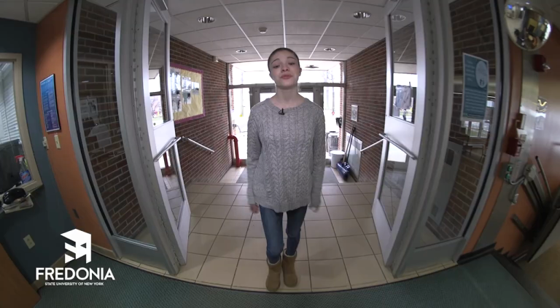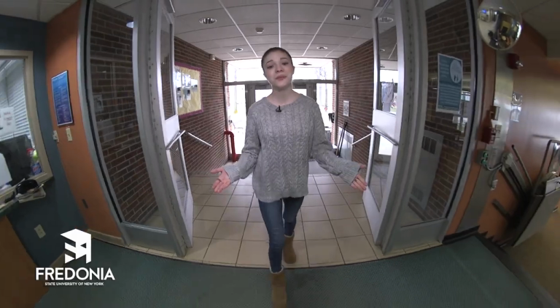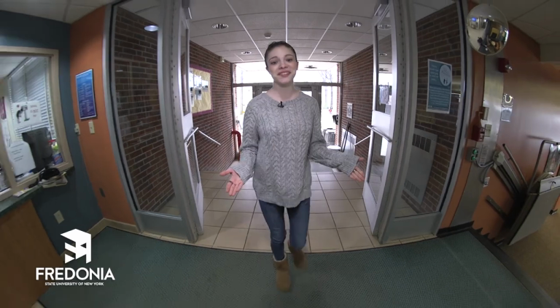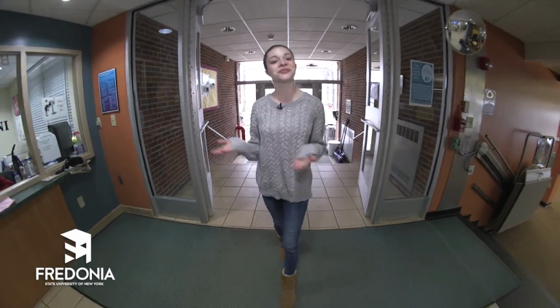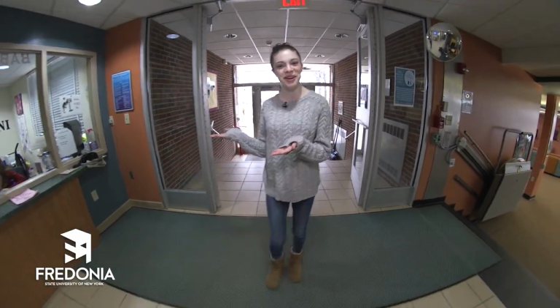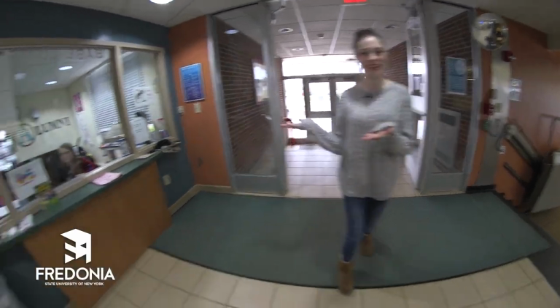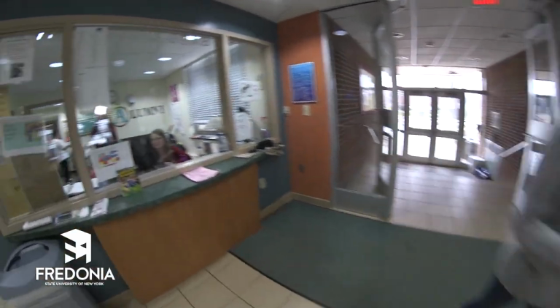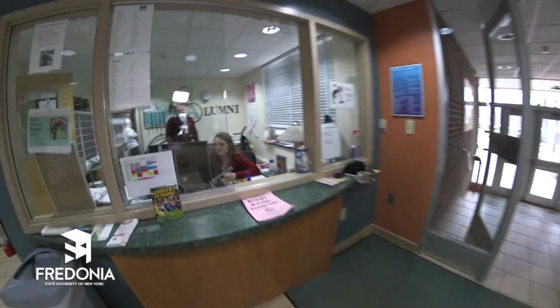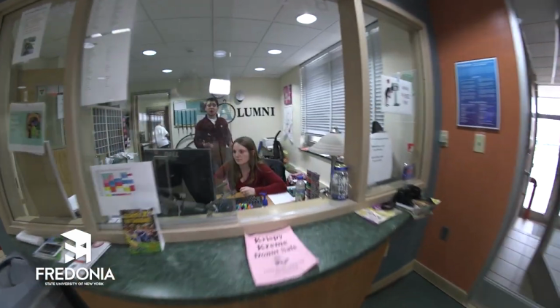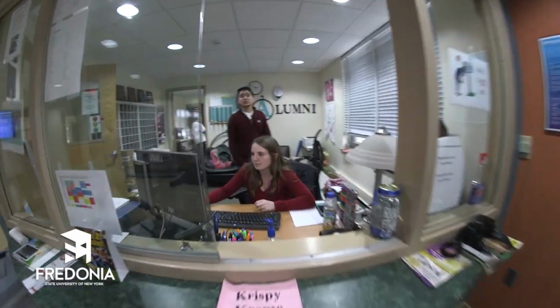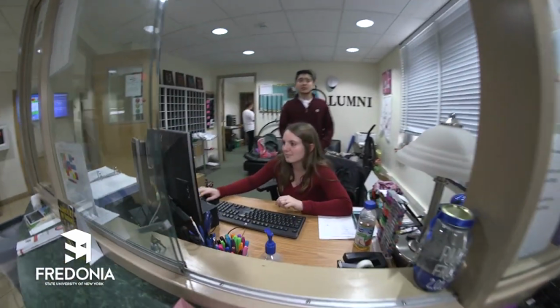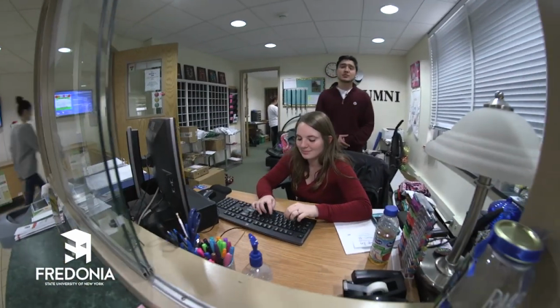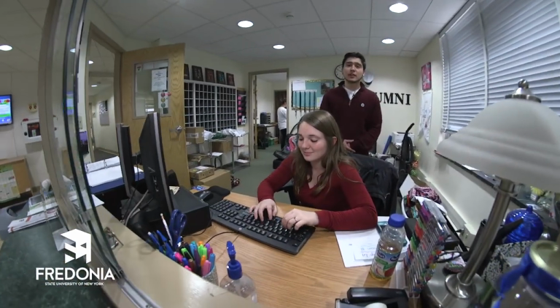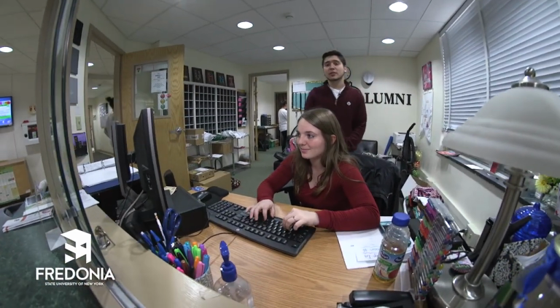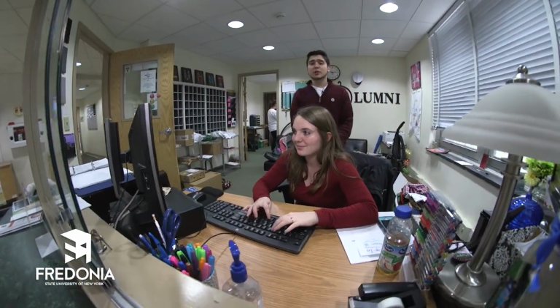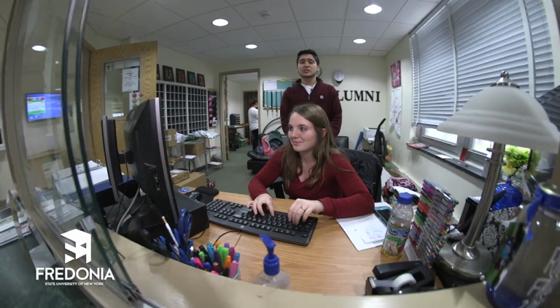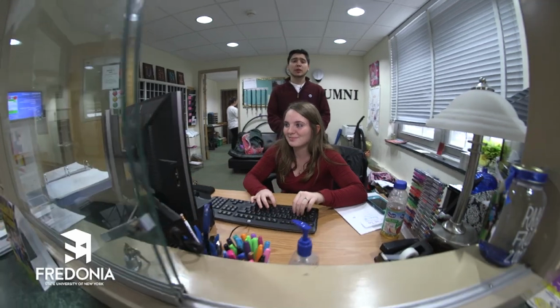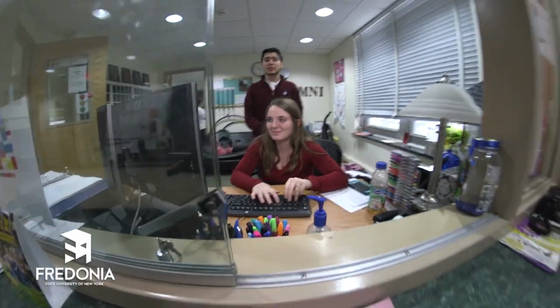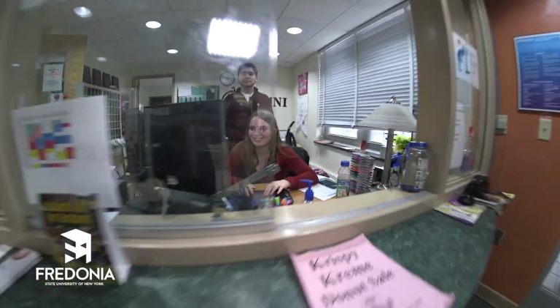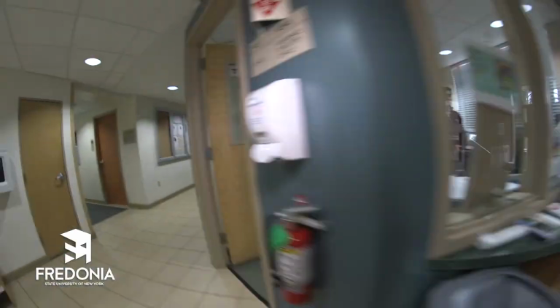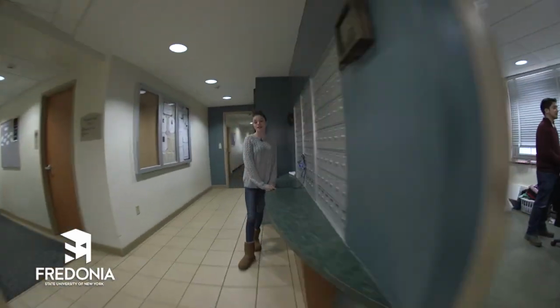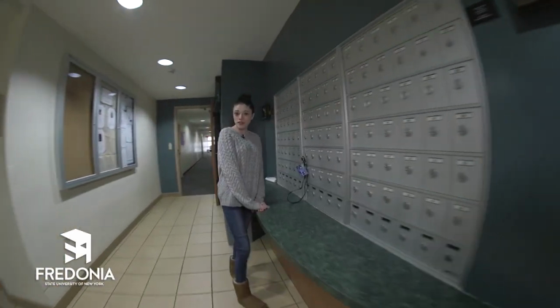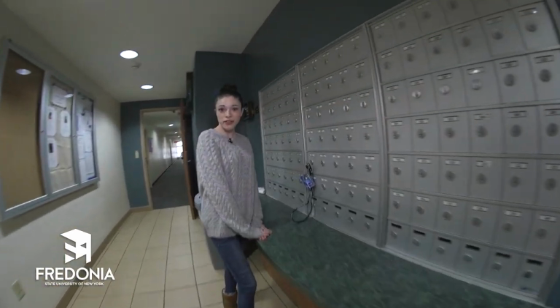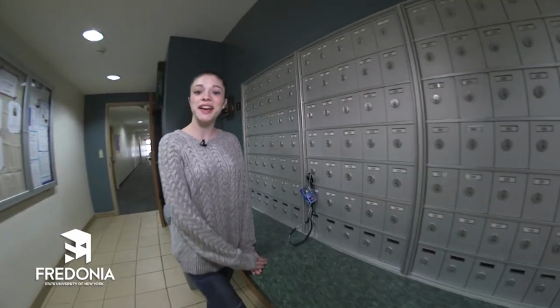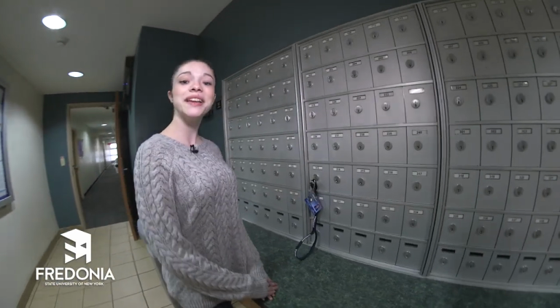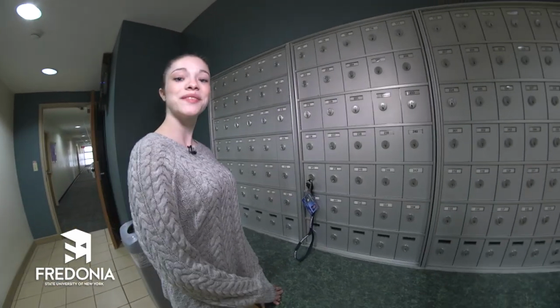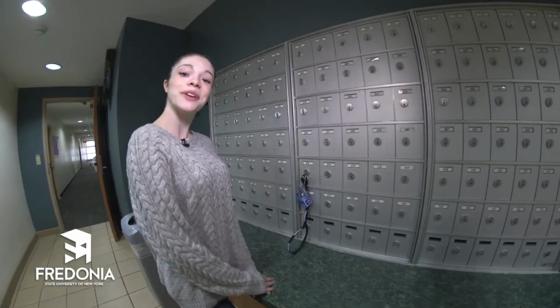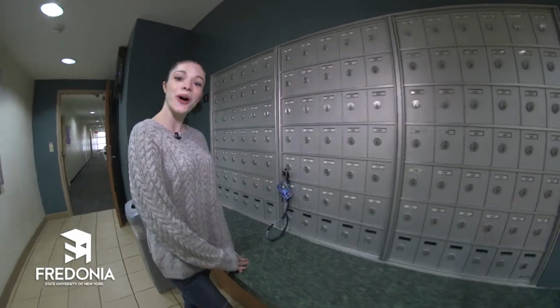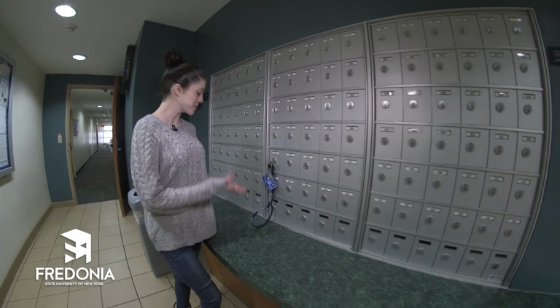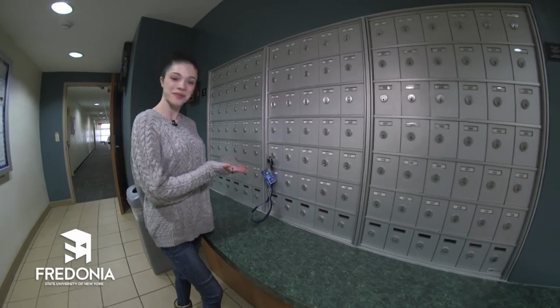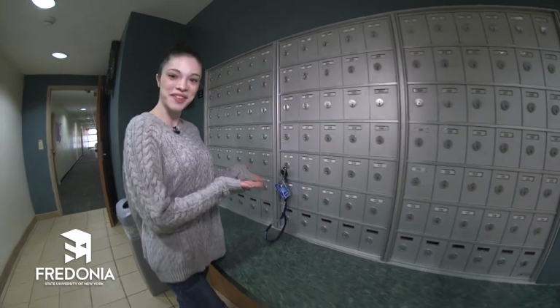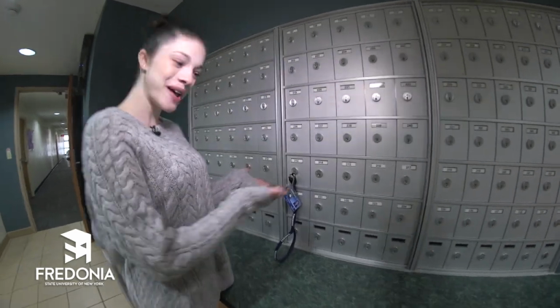Right as you walk inside you'll find the main office. Every hall has trained Residence Life staff that lives here and they're here to assist you with whatever you need. This is also the spot that you'll sign in any guests you may bring into the hall, as well as where you'll receive your mail.